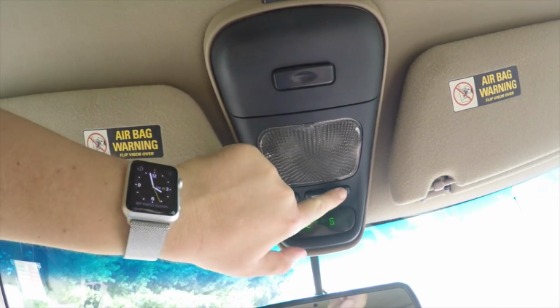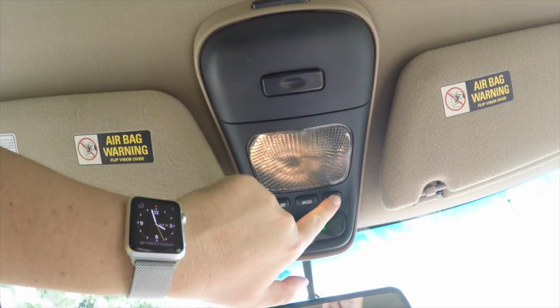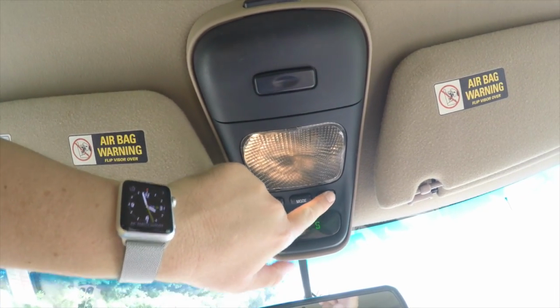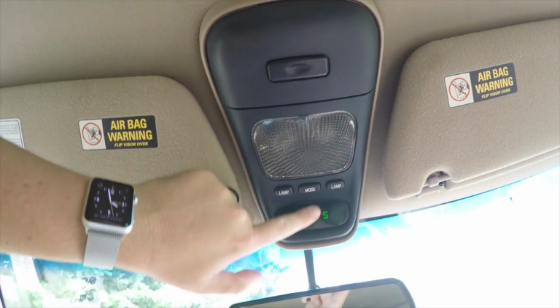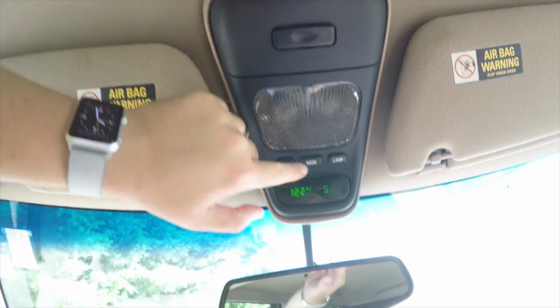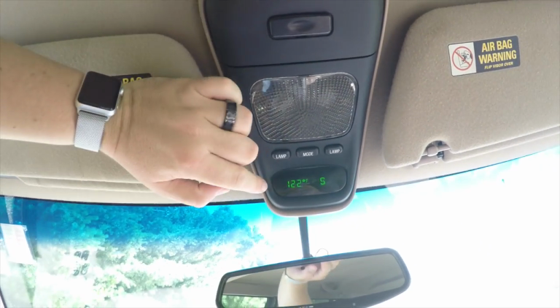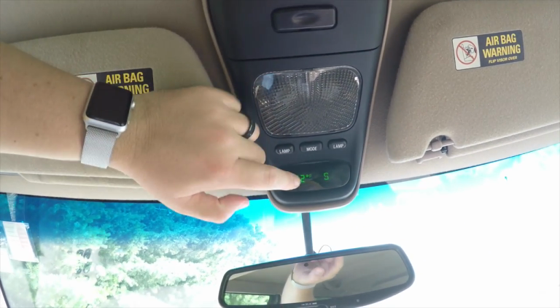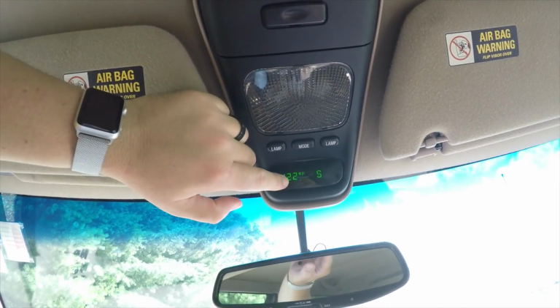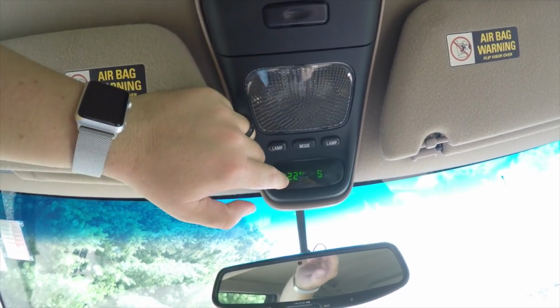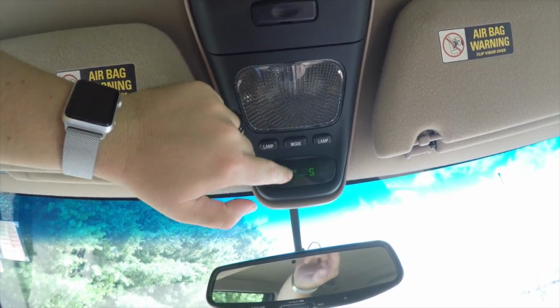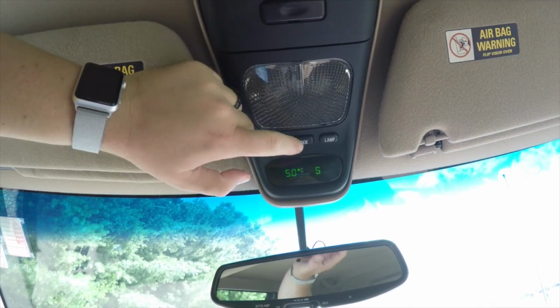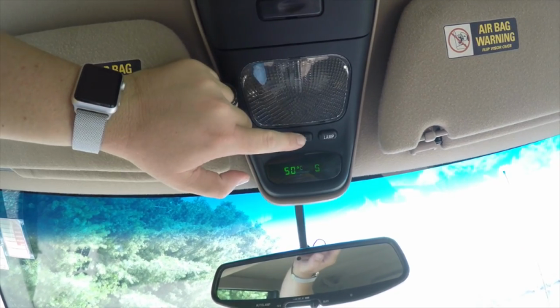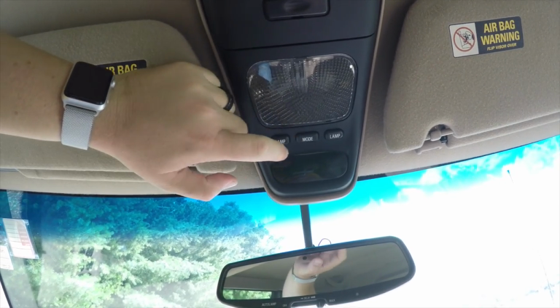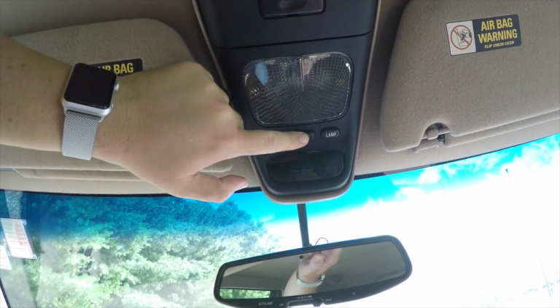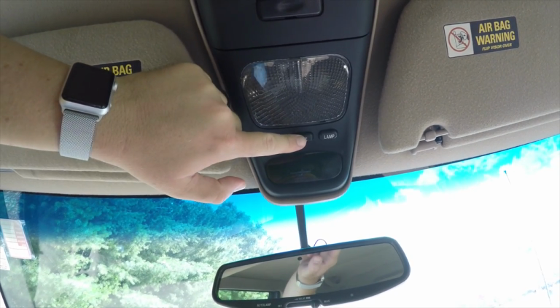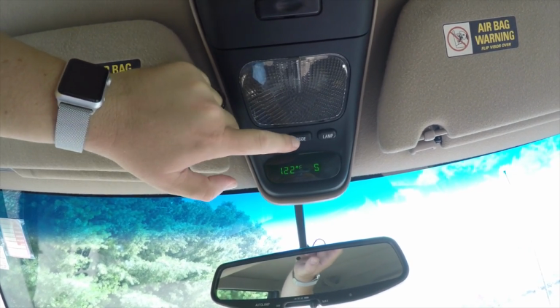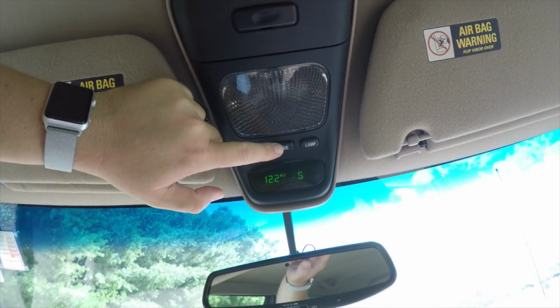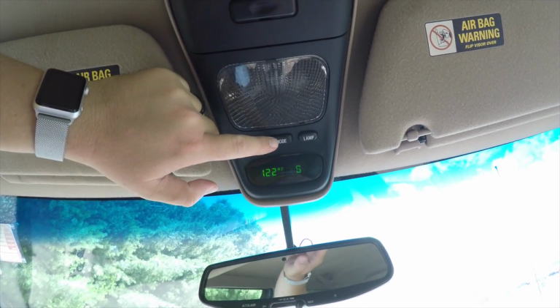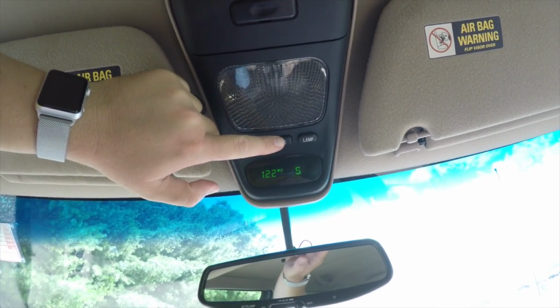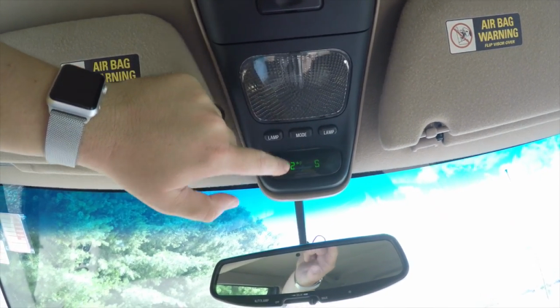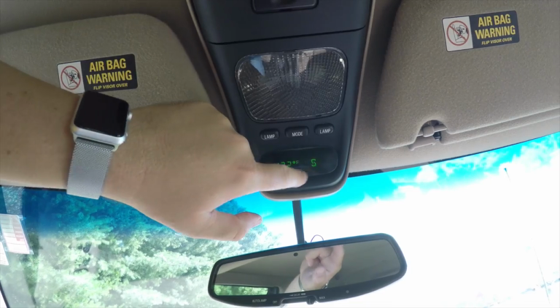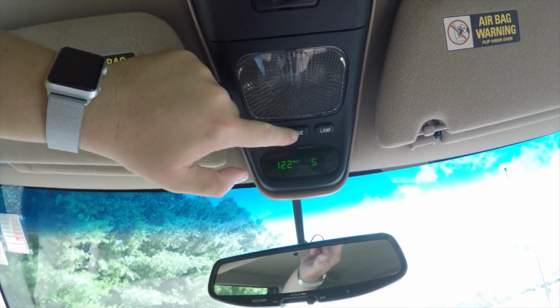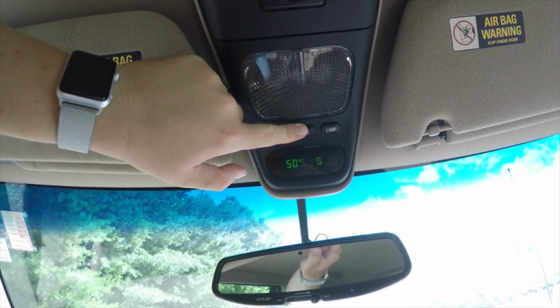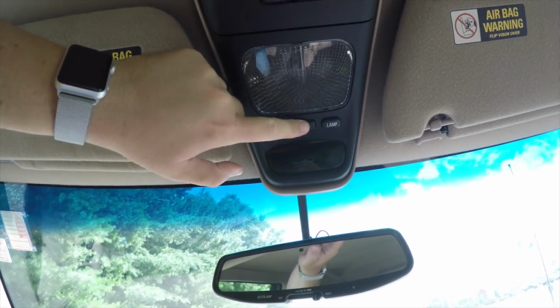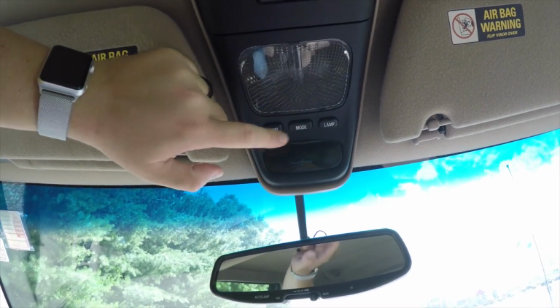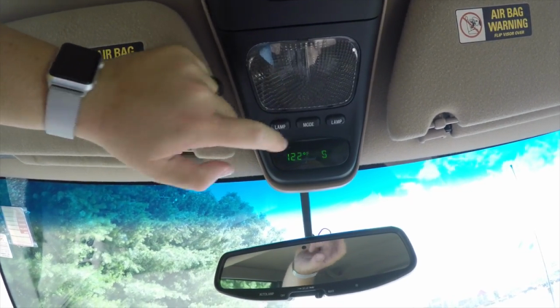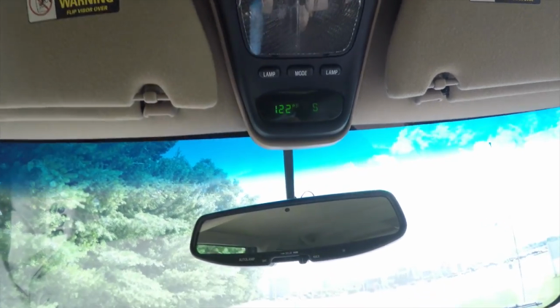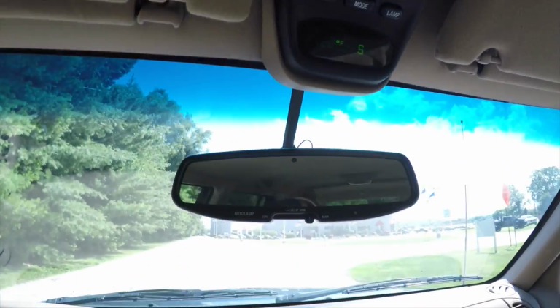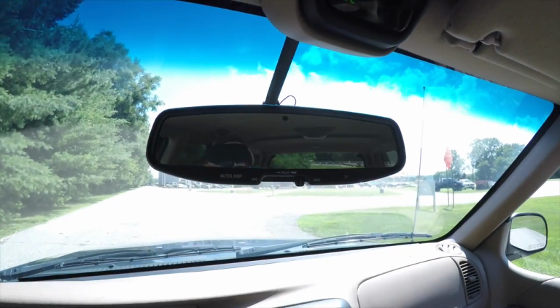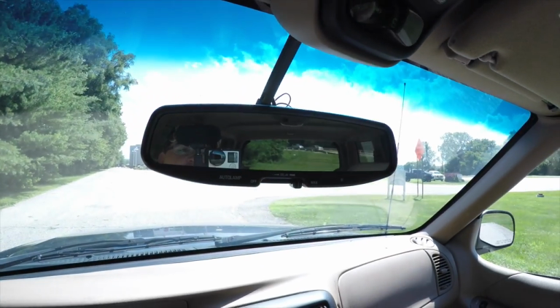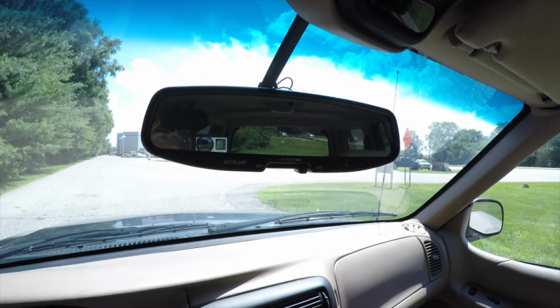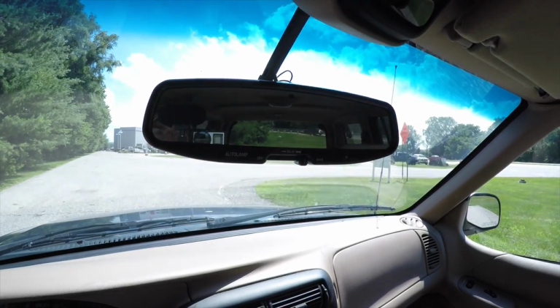Looking overhead, you have lamp controls plus an overhead console with exterior temperature display. You can change it over from Fahrenheit to Celsius, and it also has a compass, or you can turn it off. It also has an automatic dimming rearview mirror.